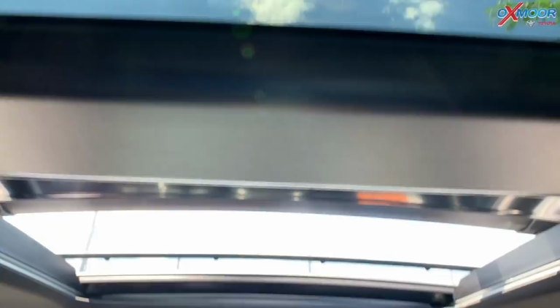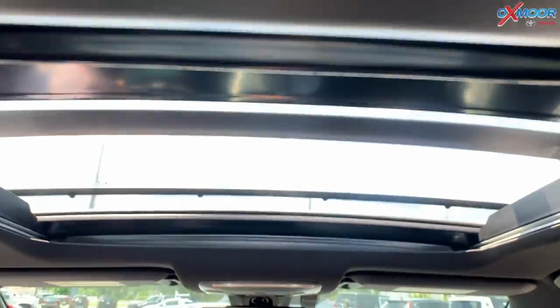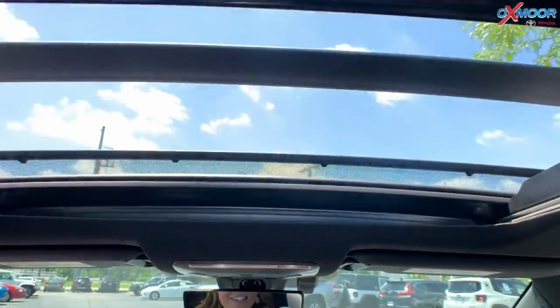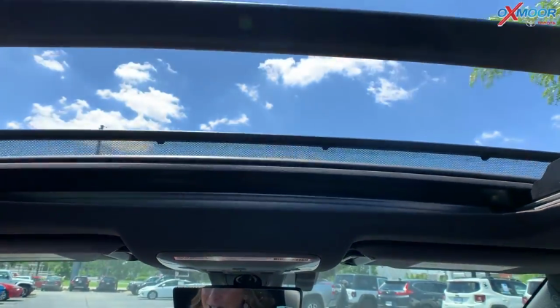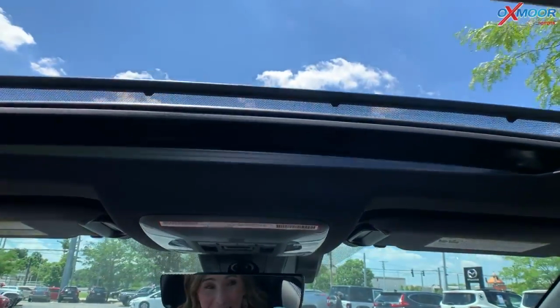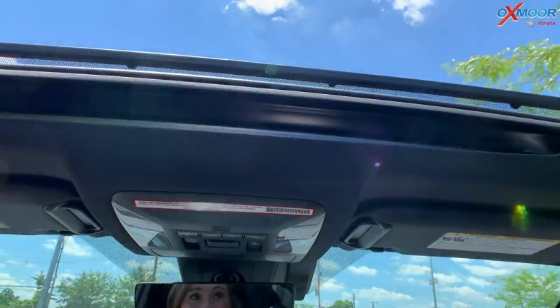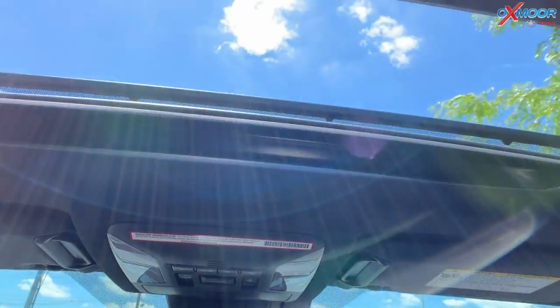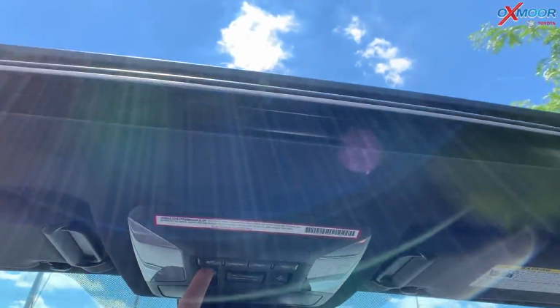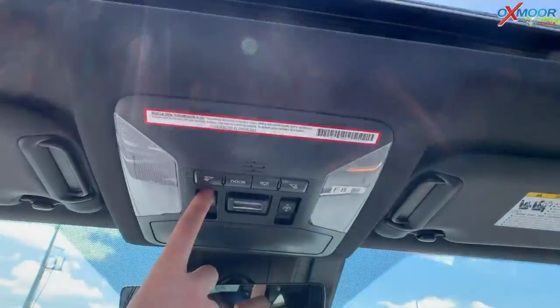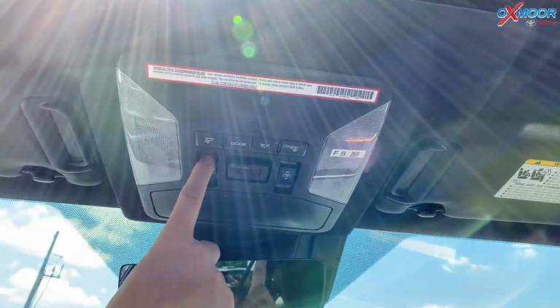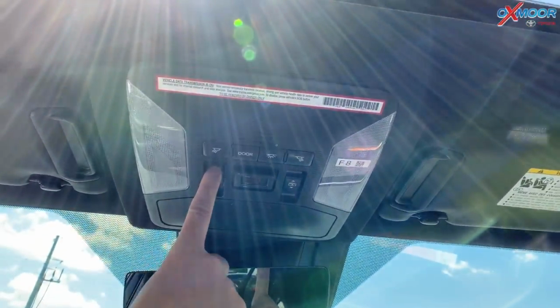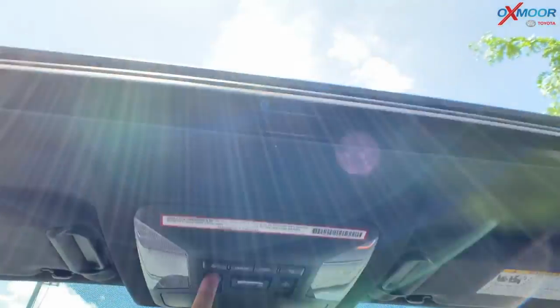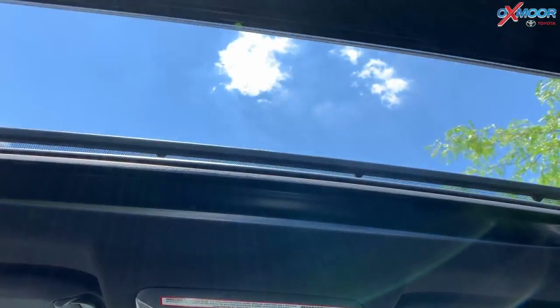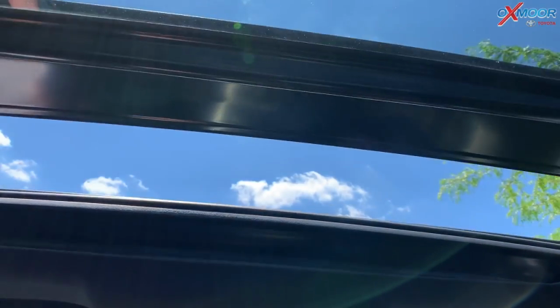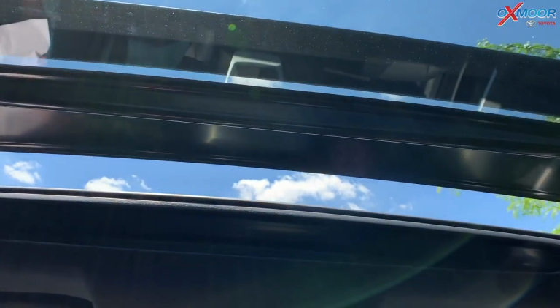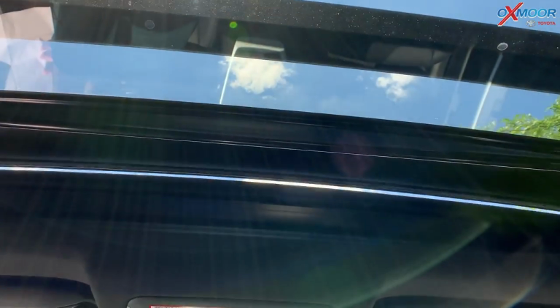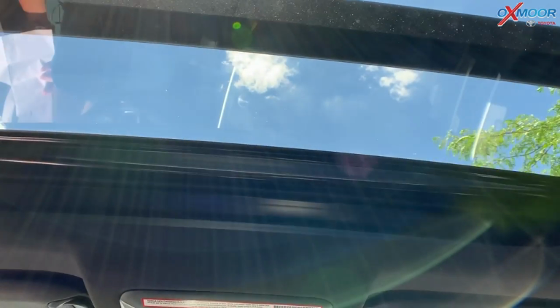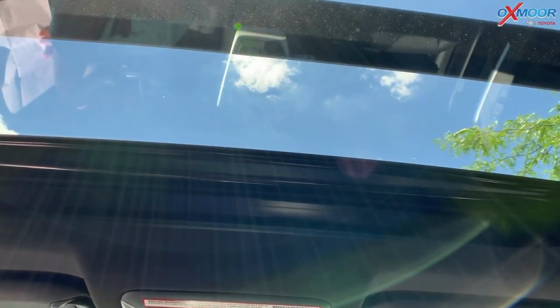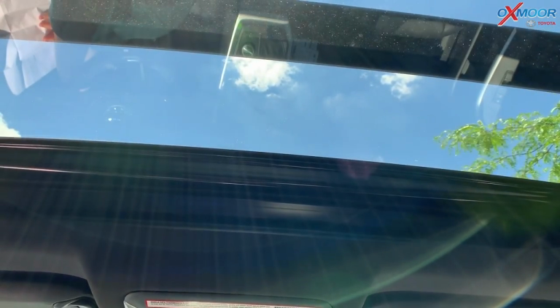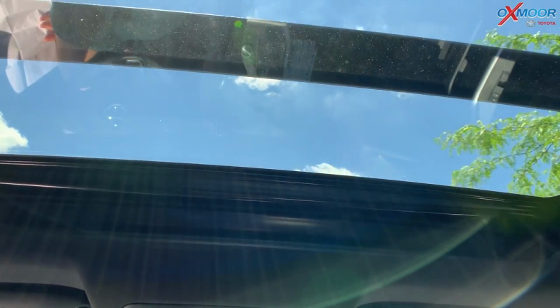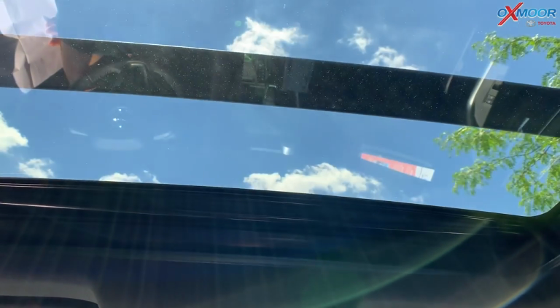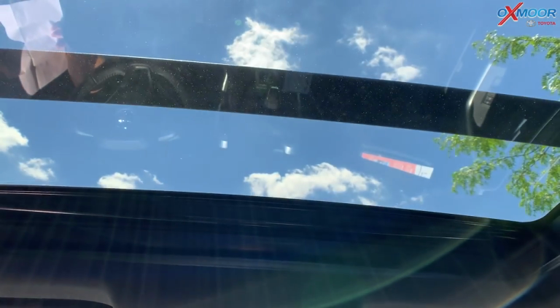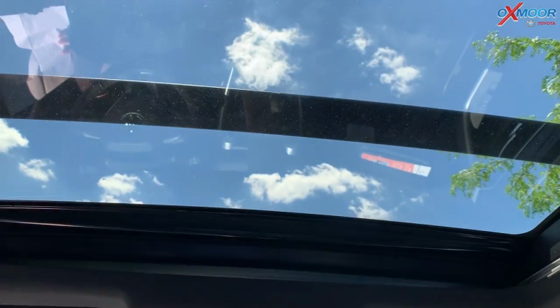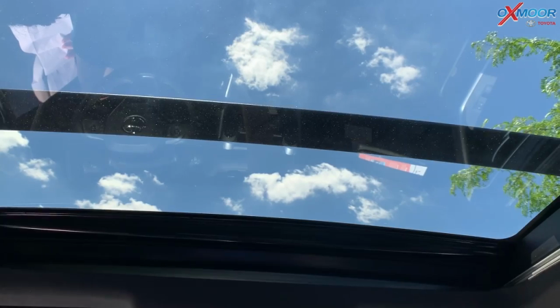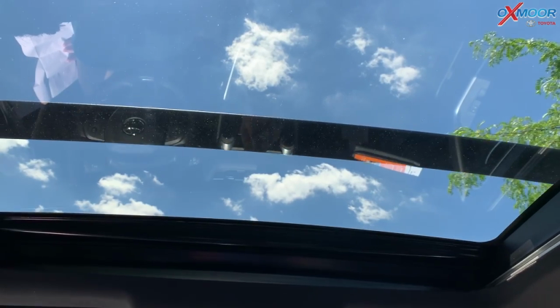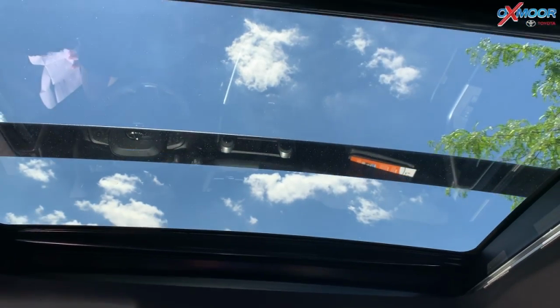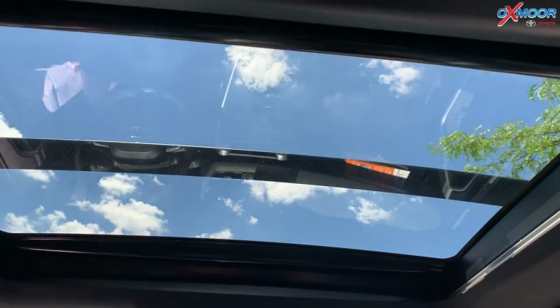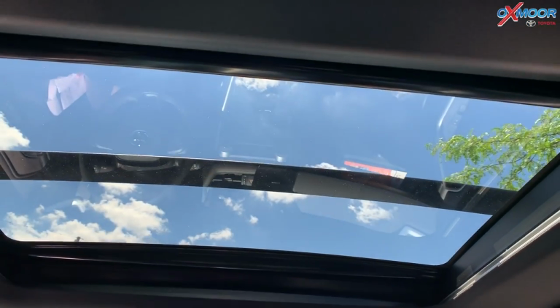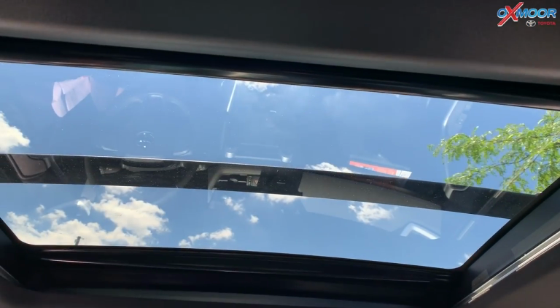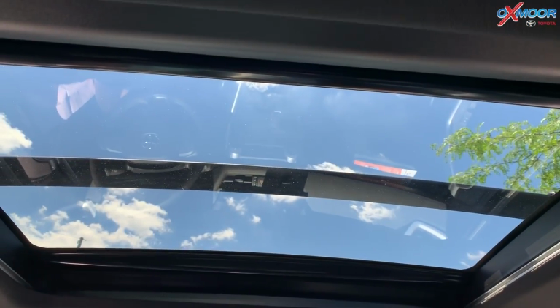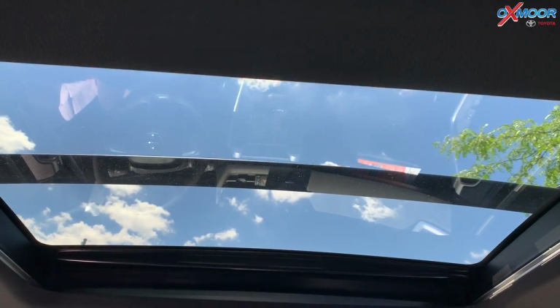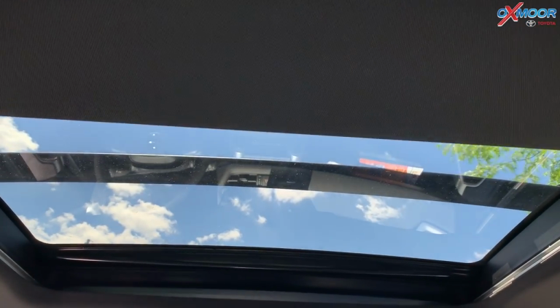If for some reason you do not want the sunroof open, you can go ahead and push this button here and that will shut everything. Then you can shut the shade as well.